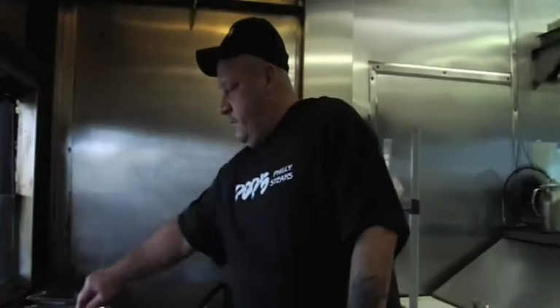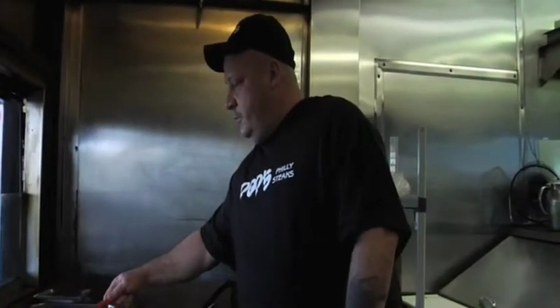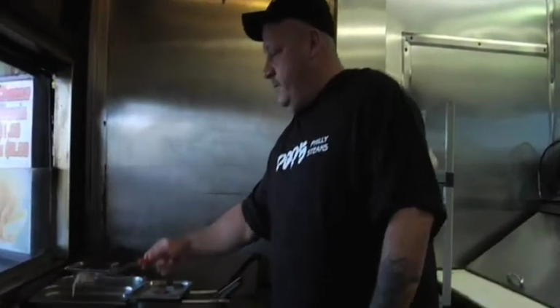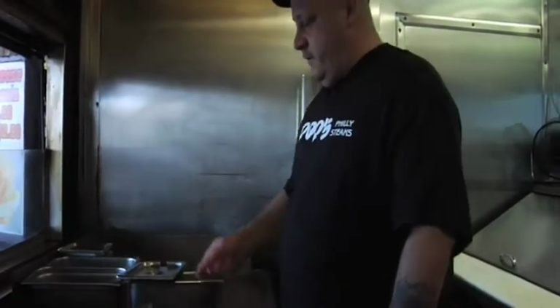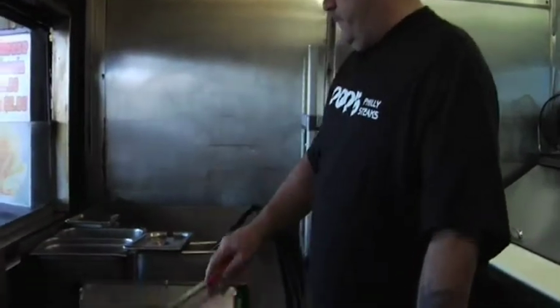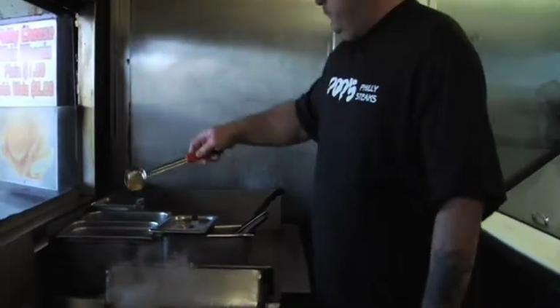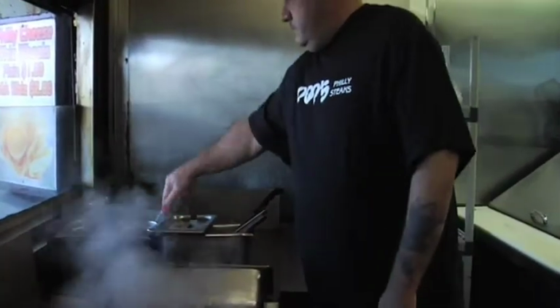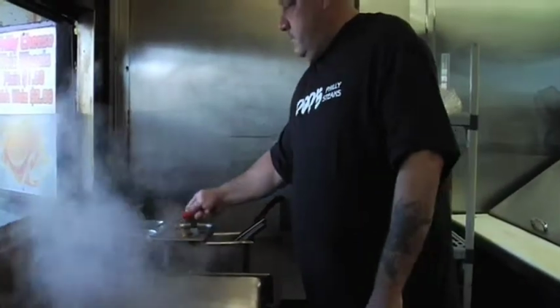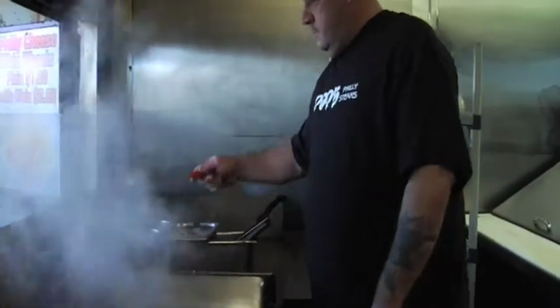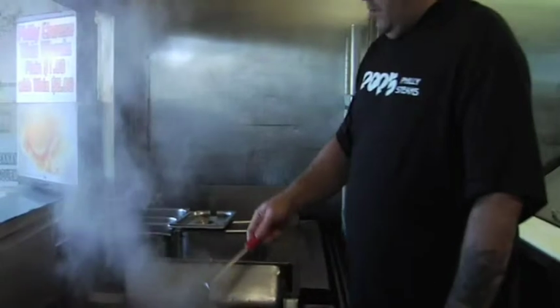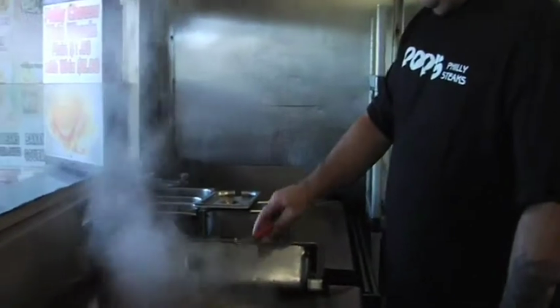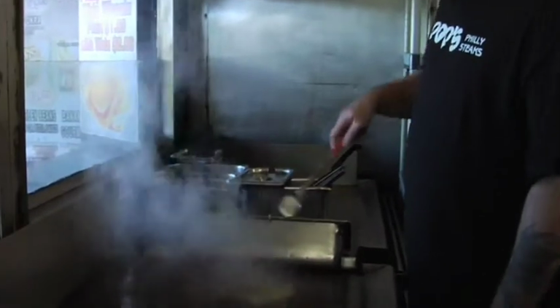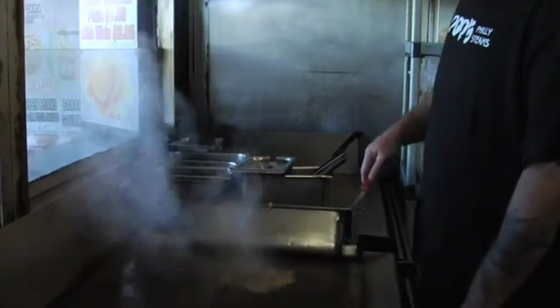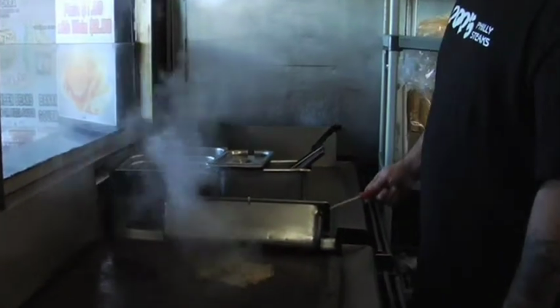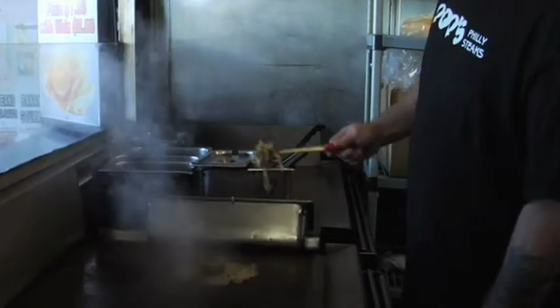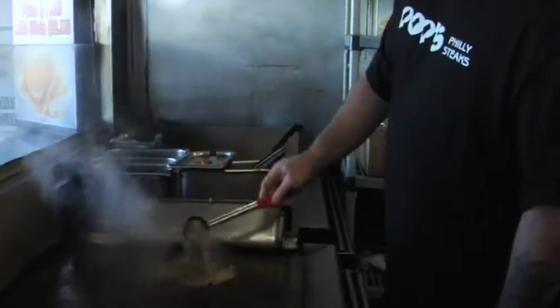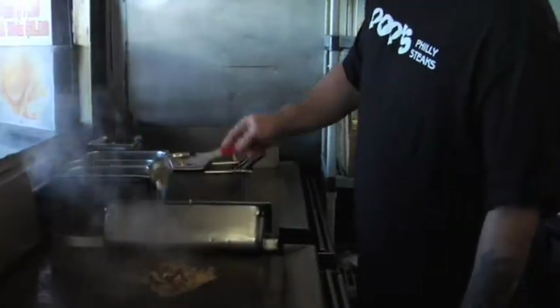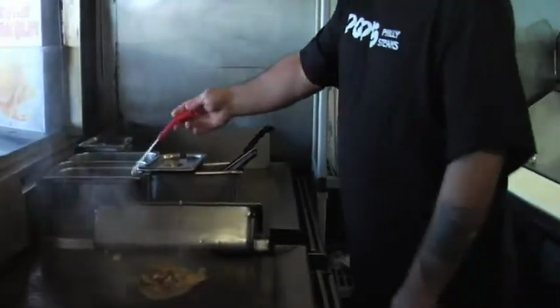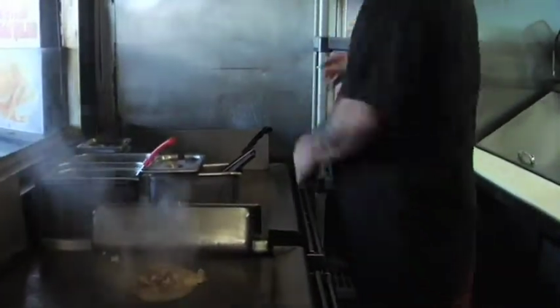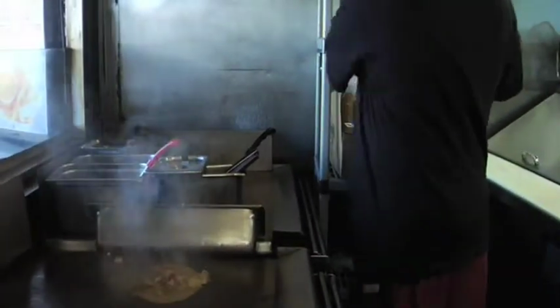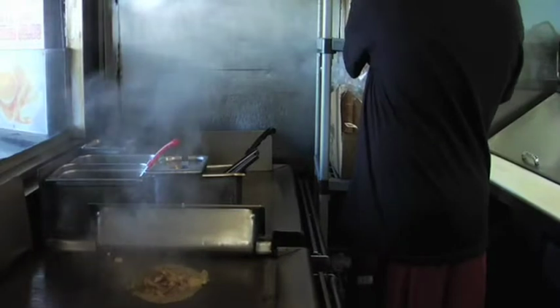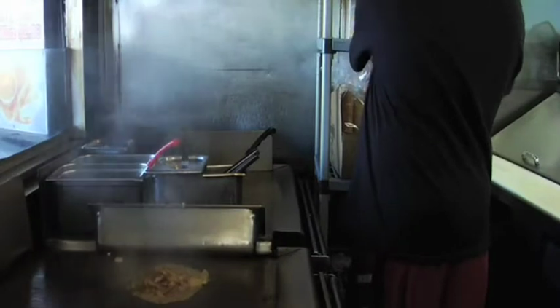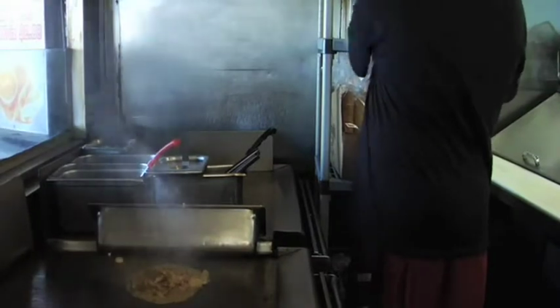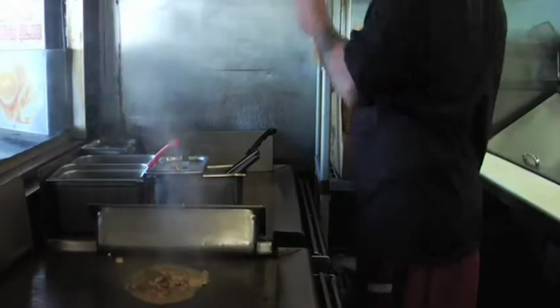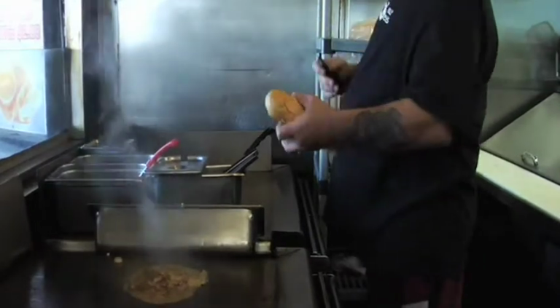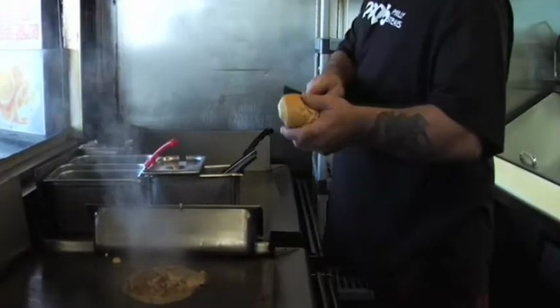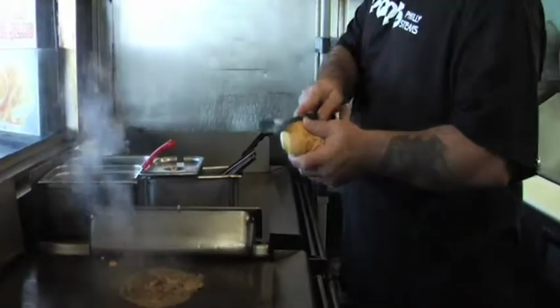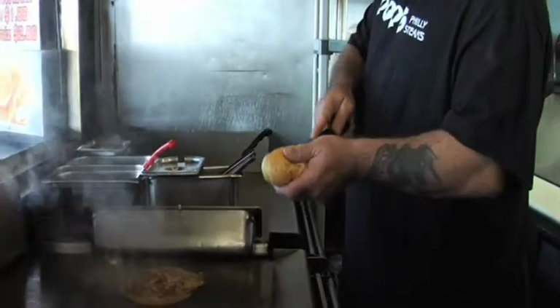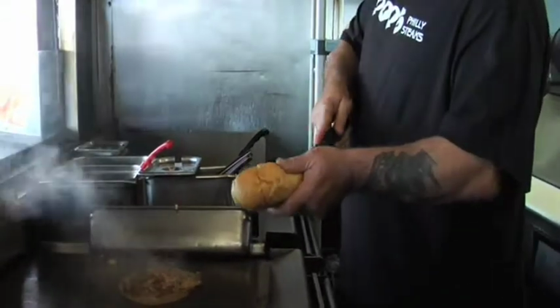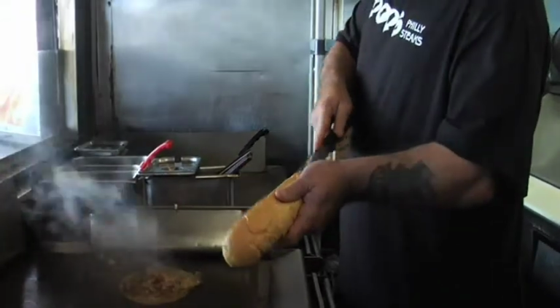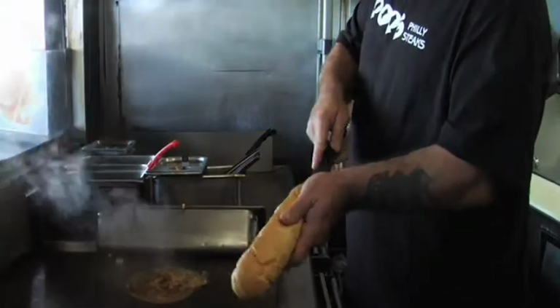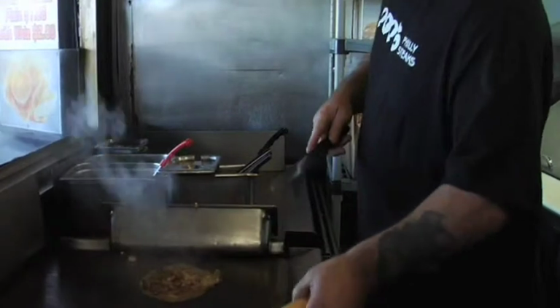First, you're going to put your vegetables on the grill — pepper, mushrooms, onions — whichever is your choice. Take out your roll and put it halfway through, then set it on the grill to warm it up.